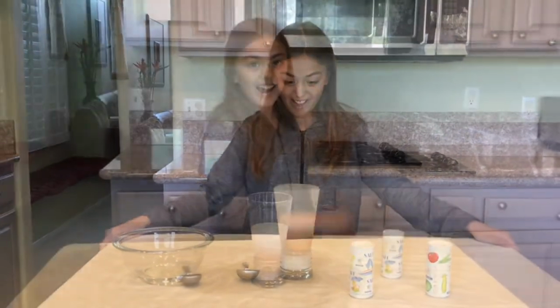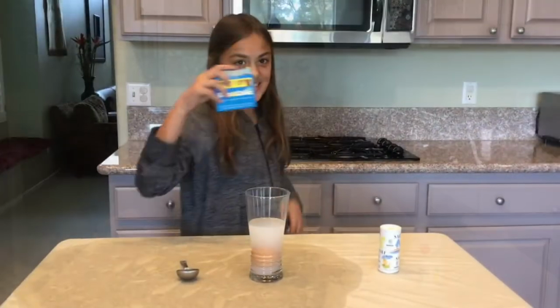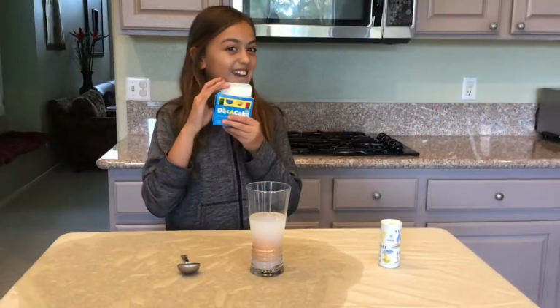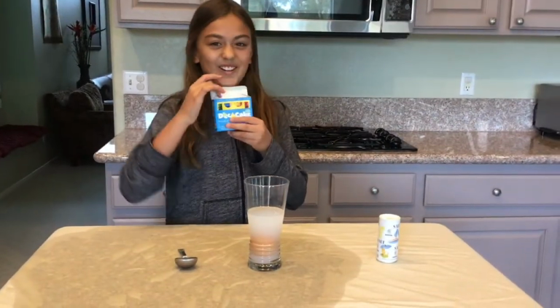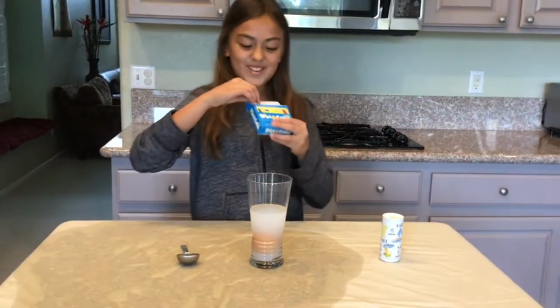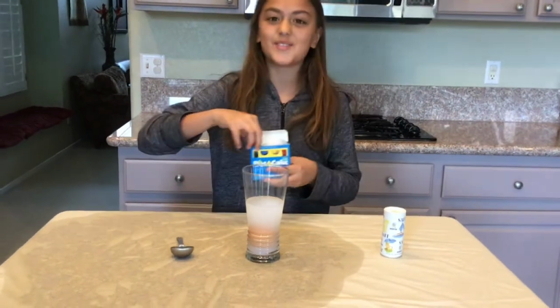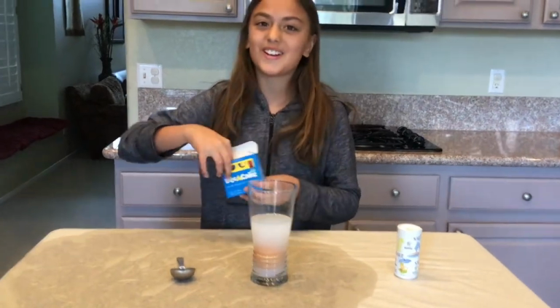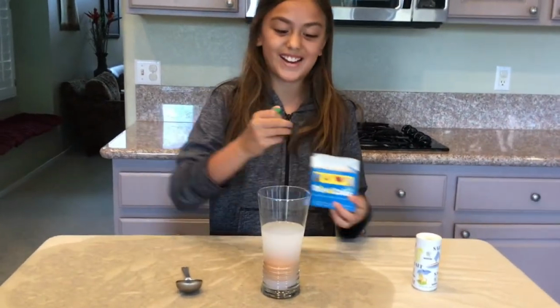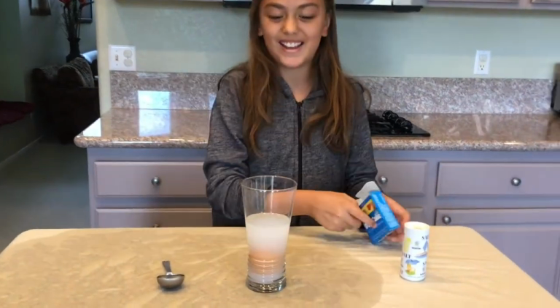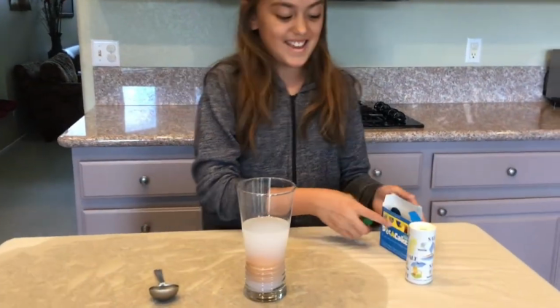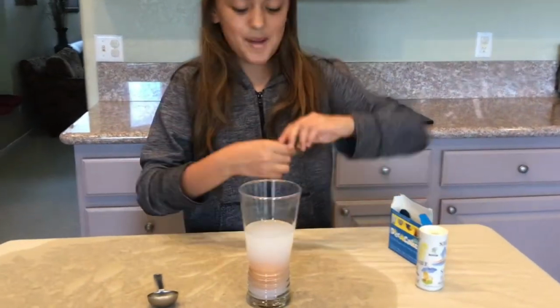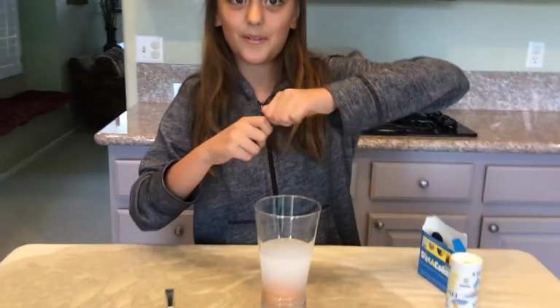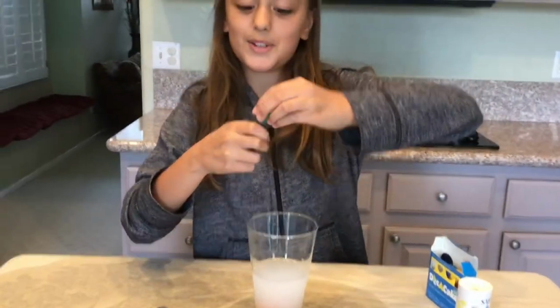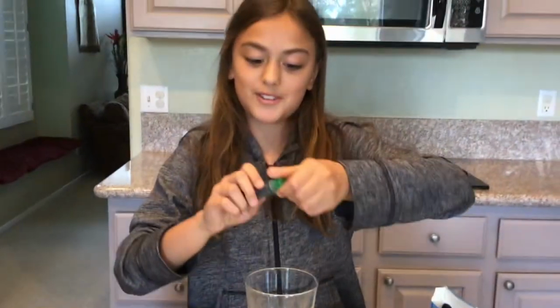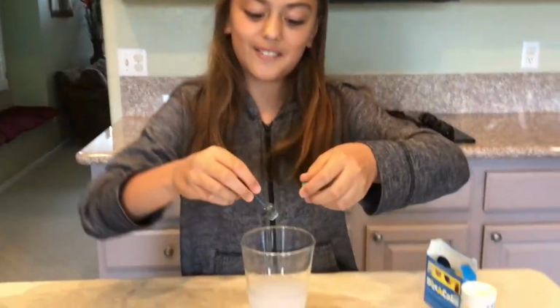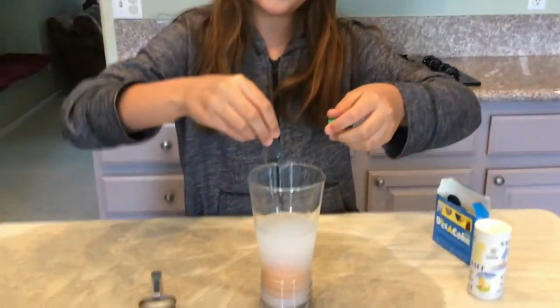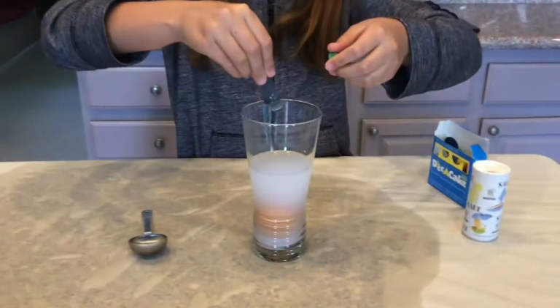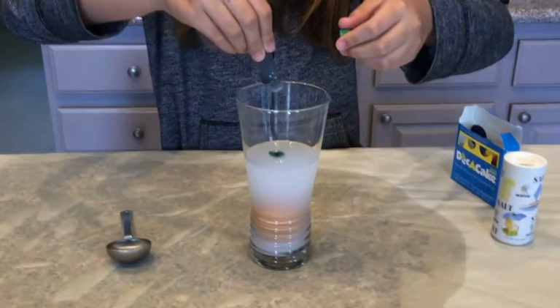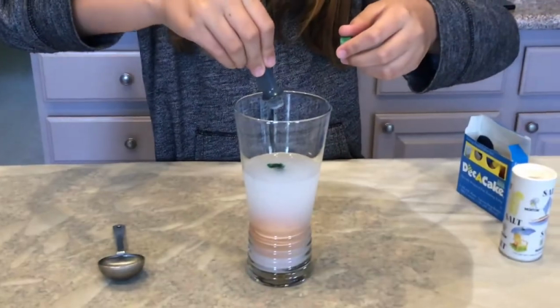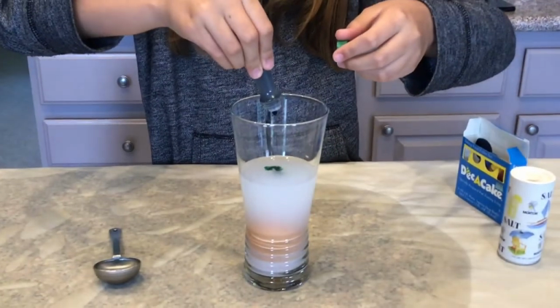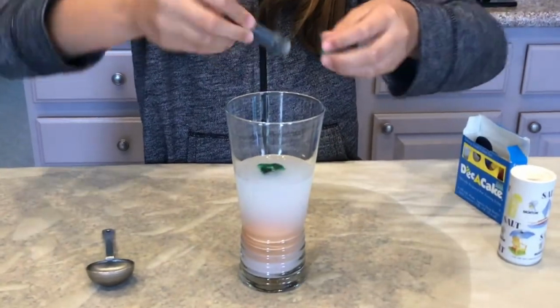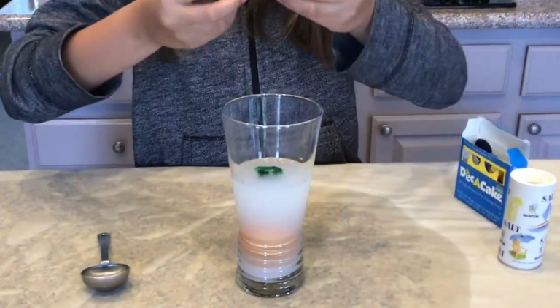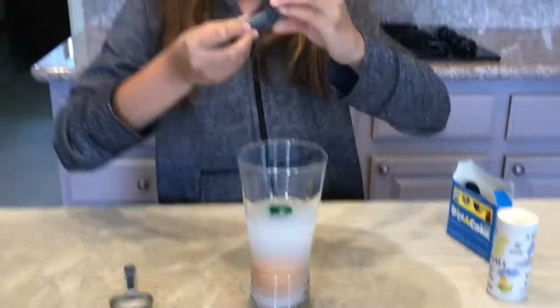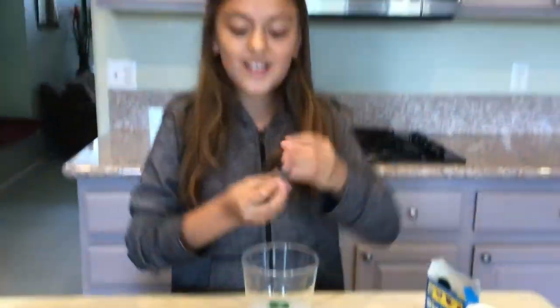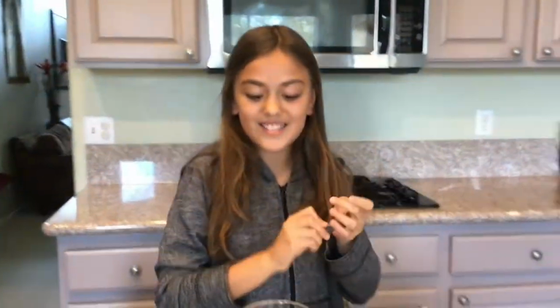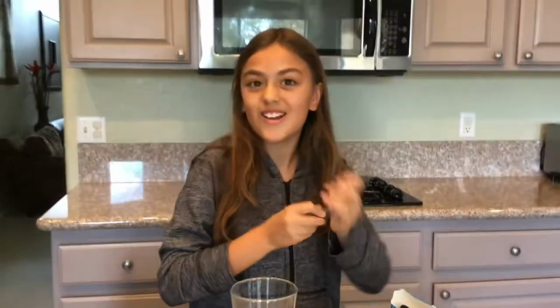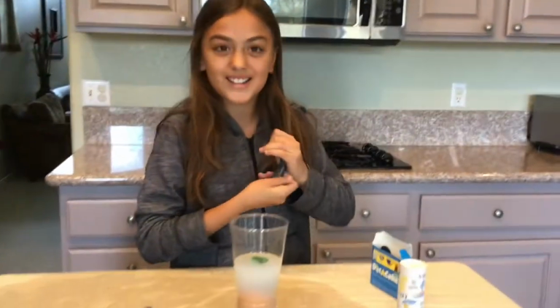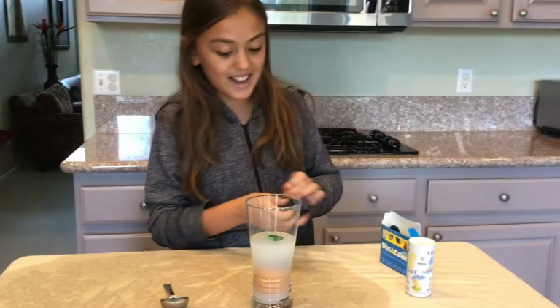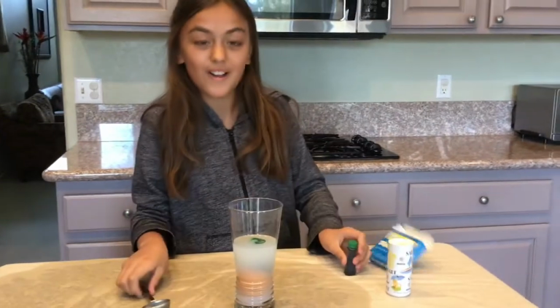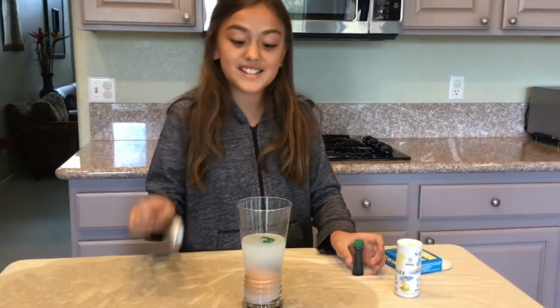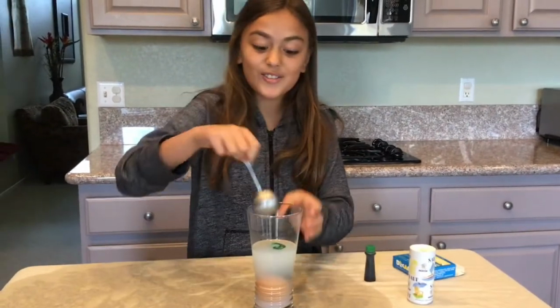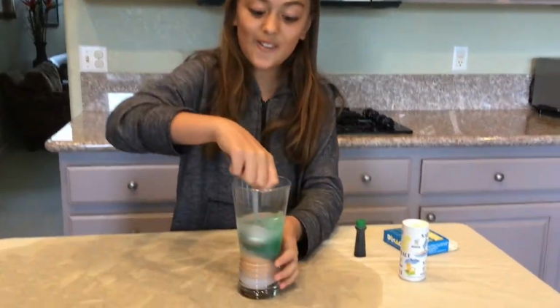Now for some extra fun, we're going to put some food coloring in it. I'm going to put a few drops of green food coloring. Notice how this does not affect the egg at all — it's still floating.